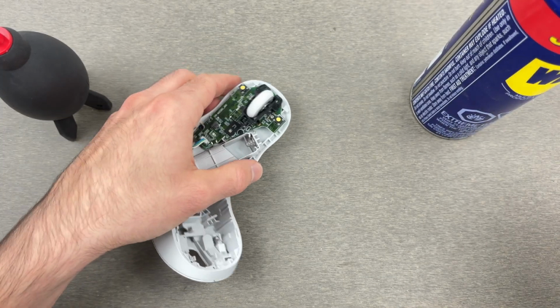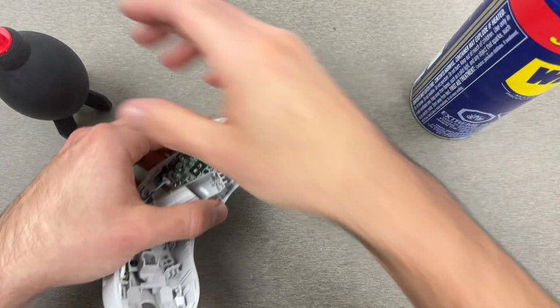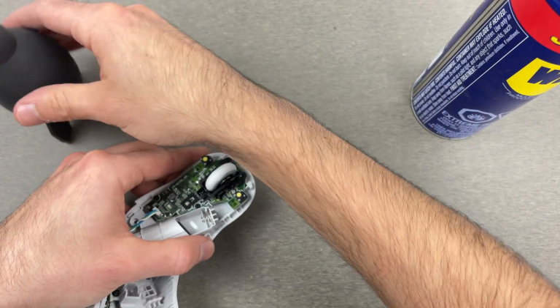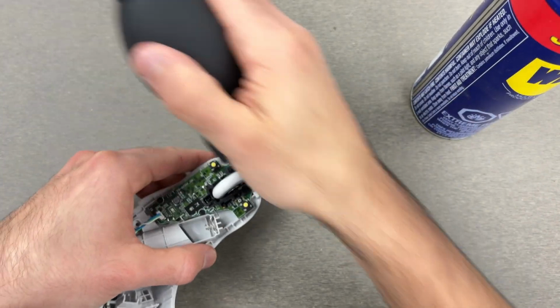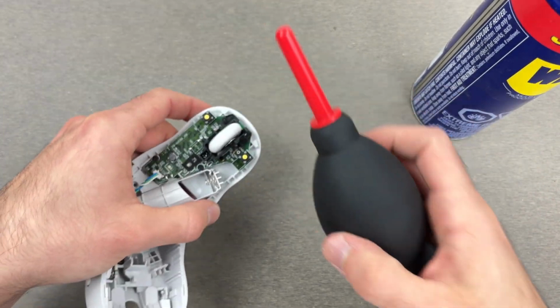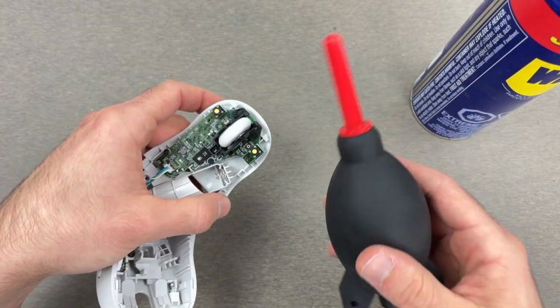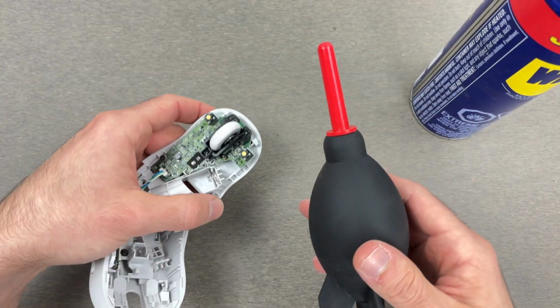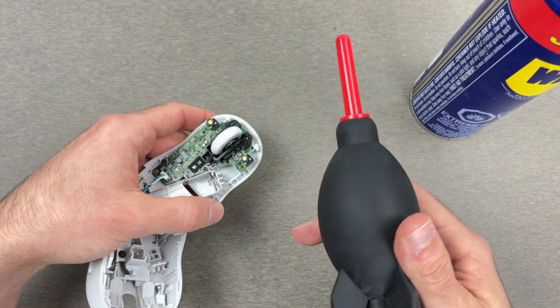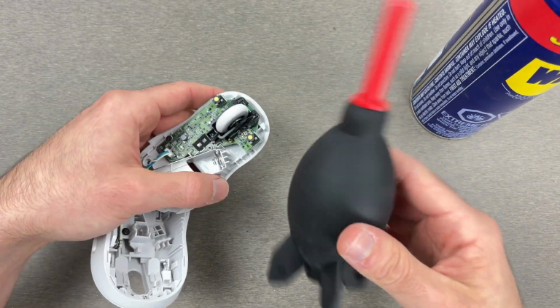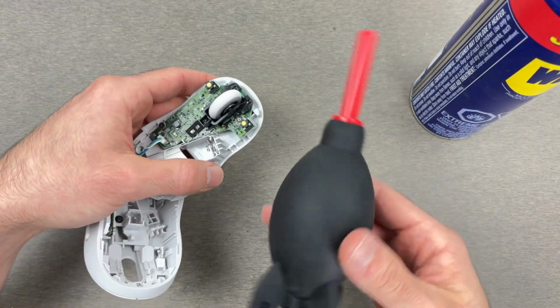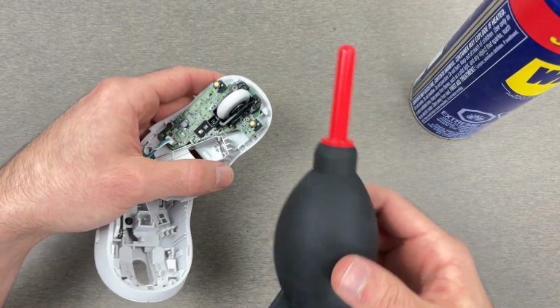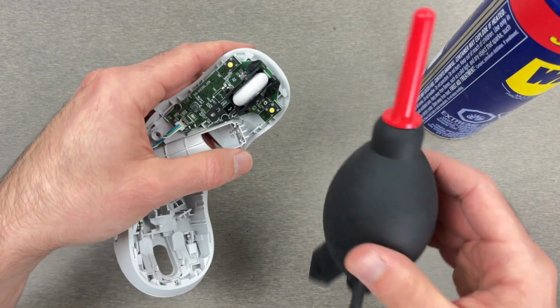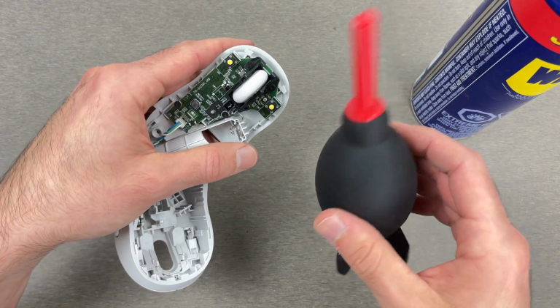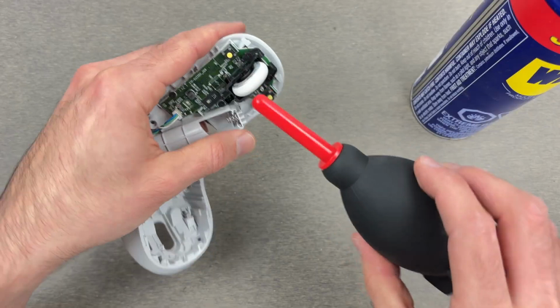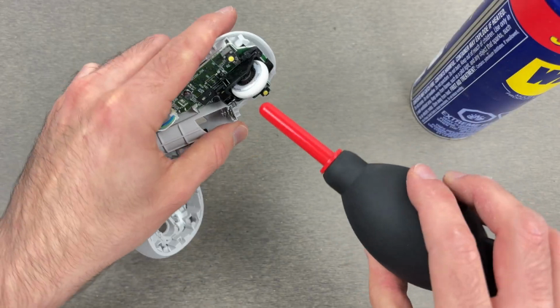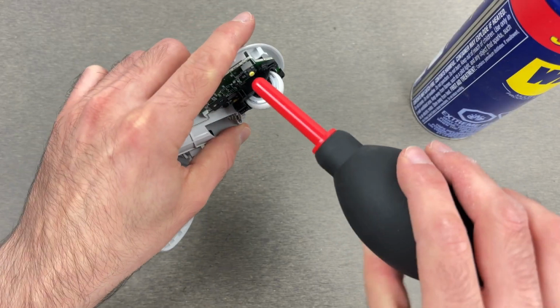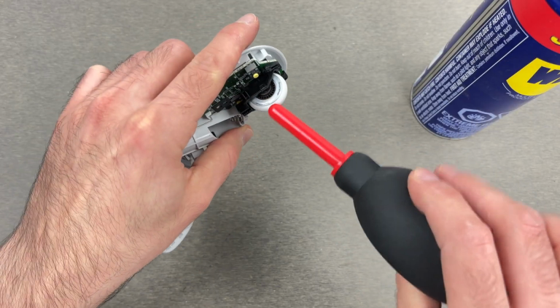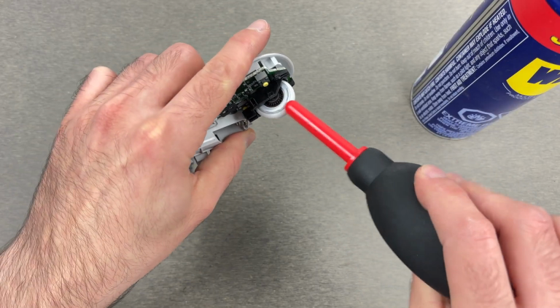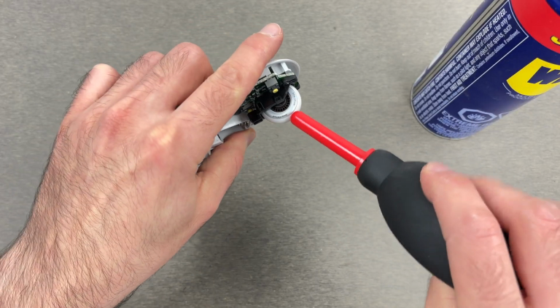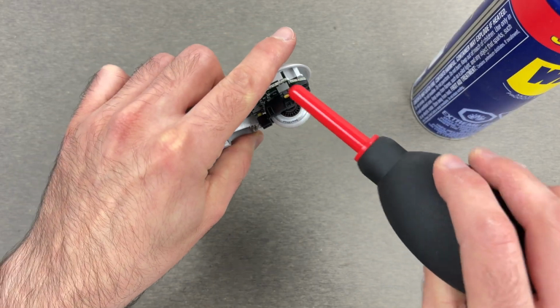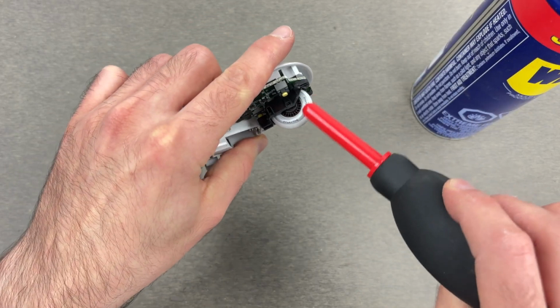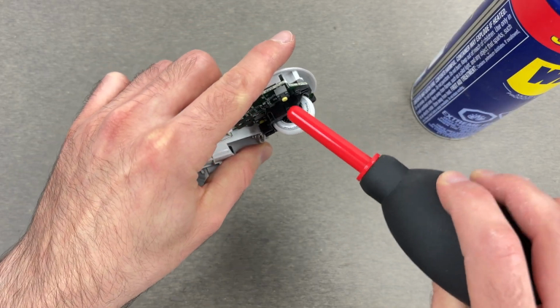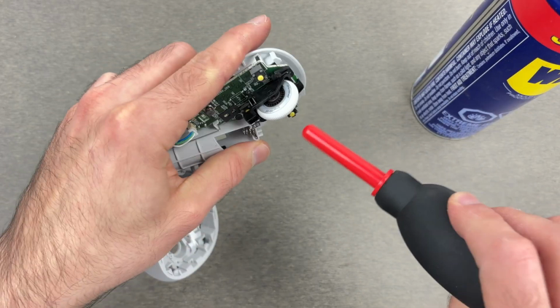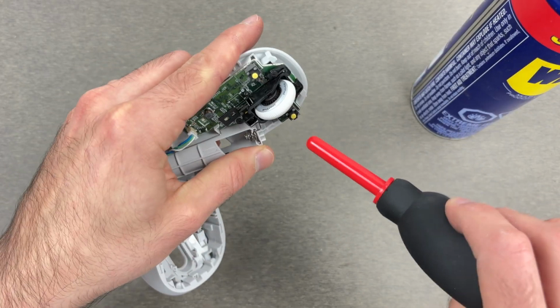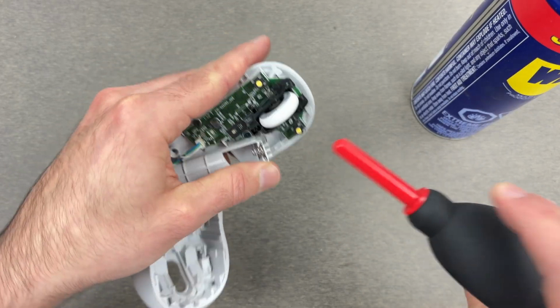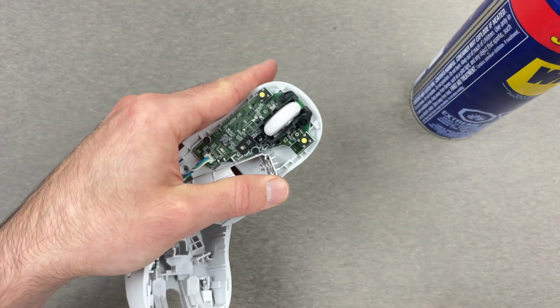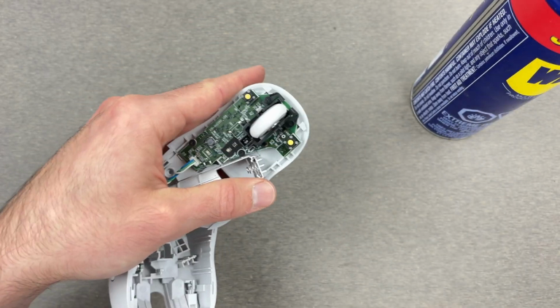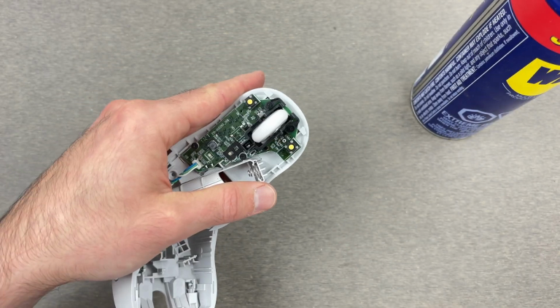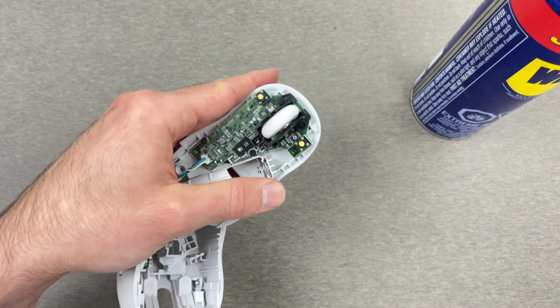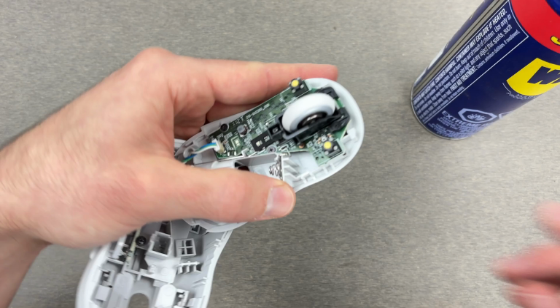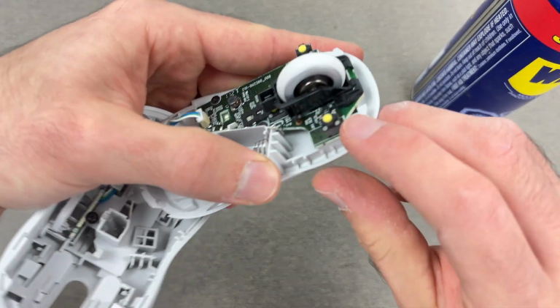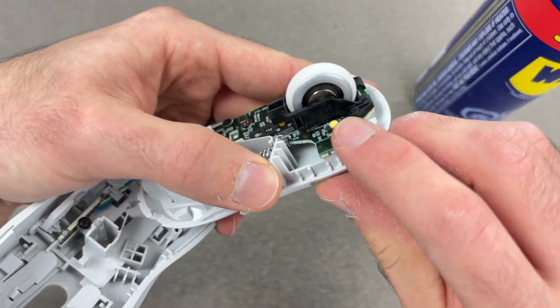You can even take a compressed air can, or maybe a blower like this one, and blow just everywhere to make sure that there's no hair, no debris.